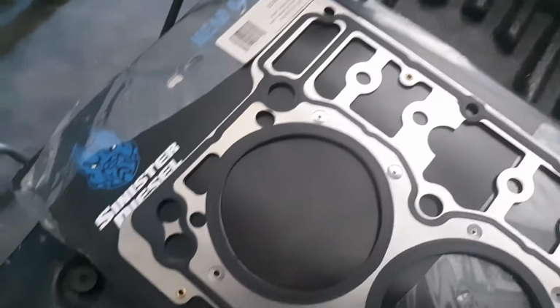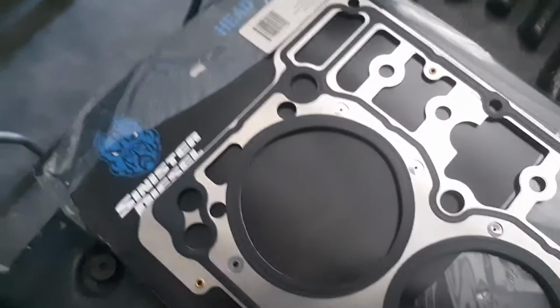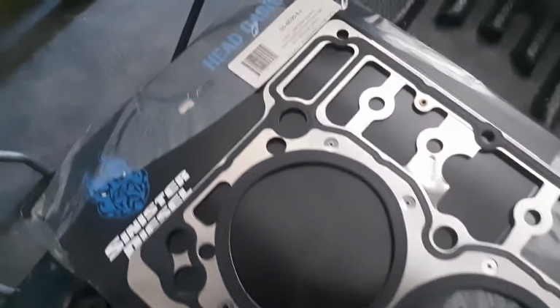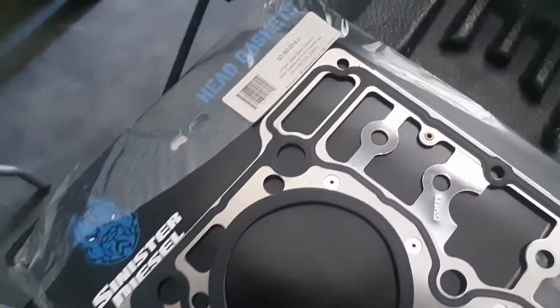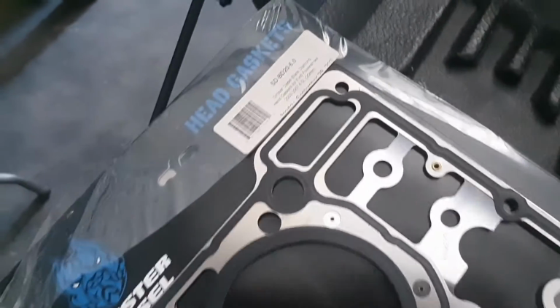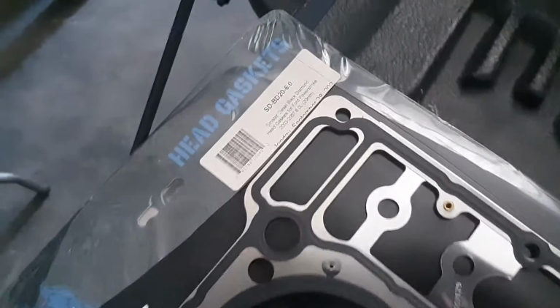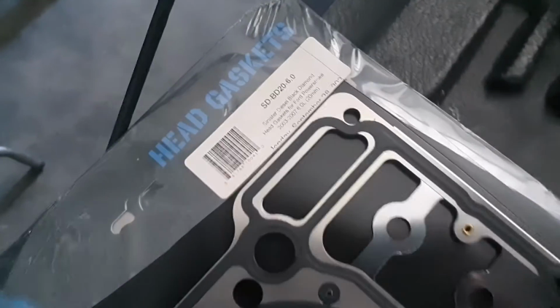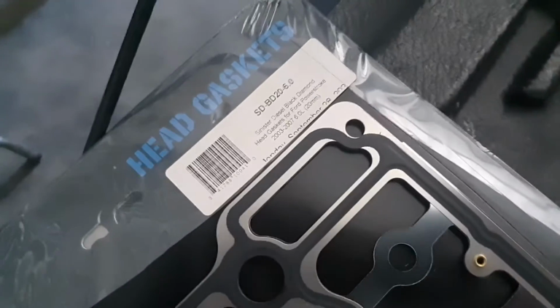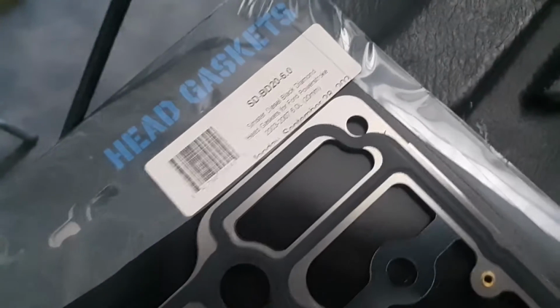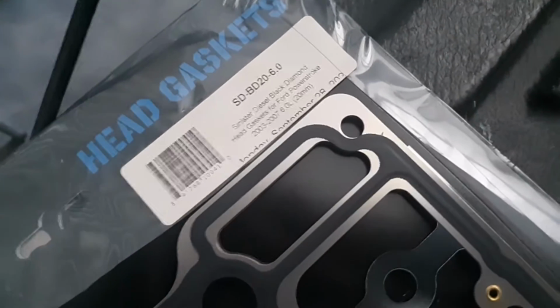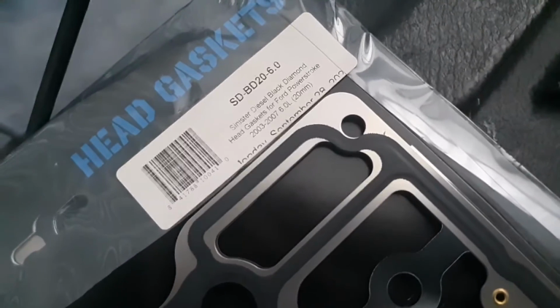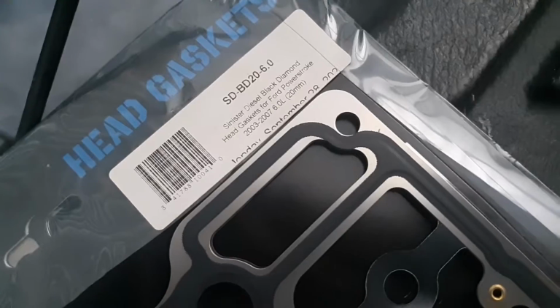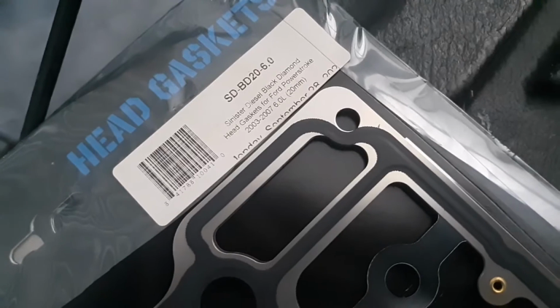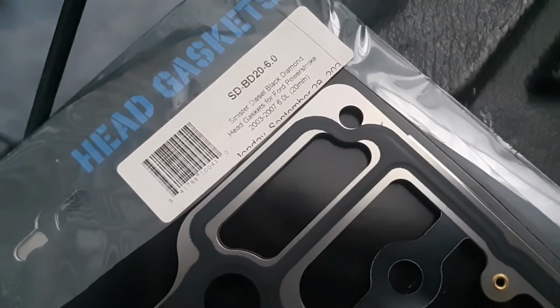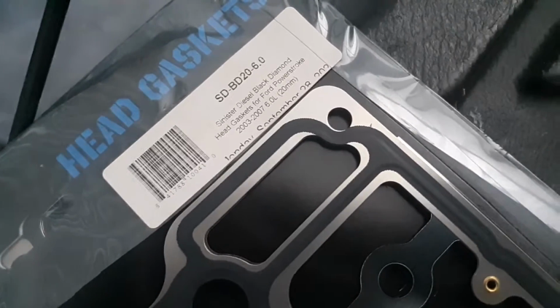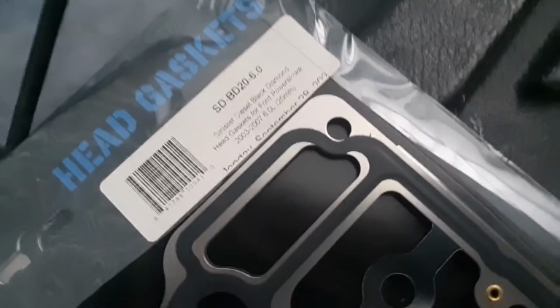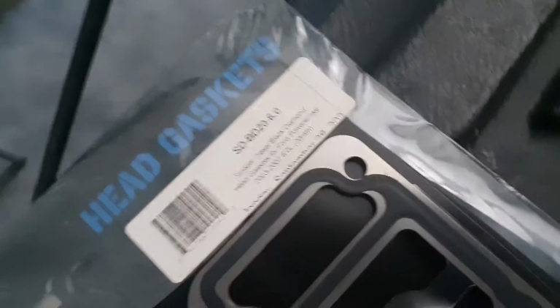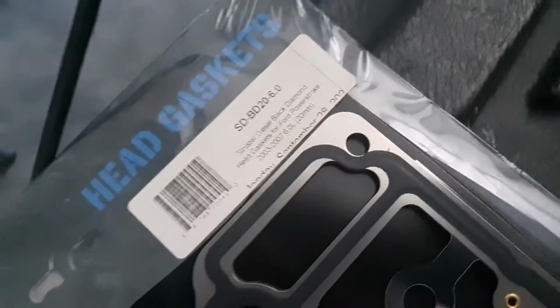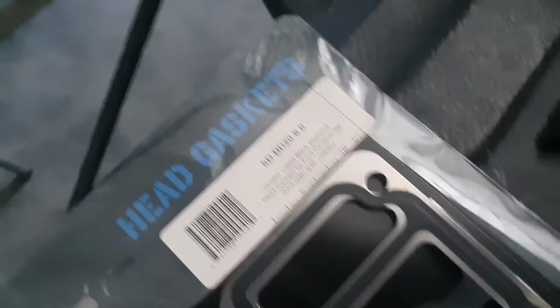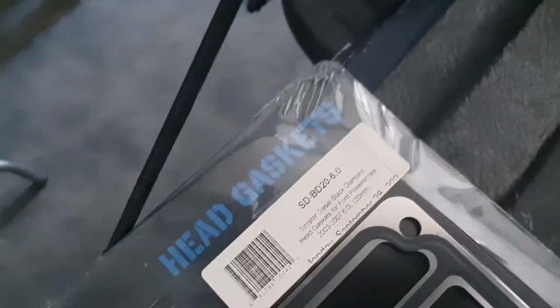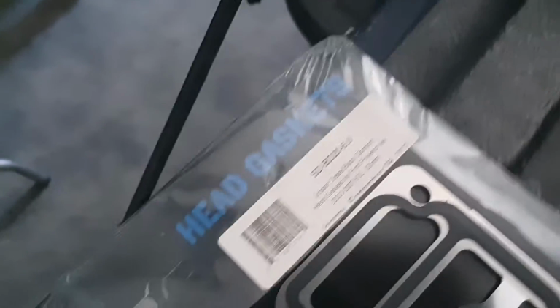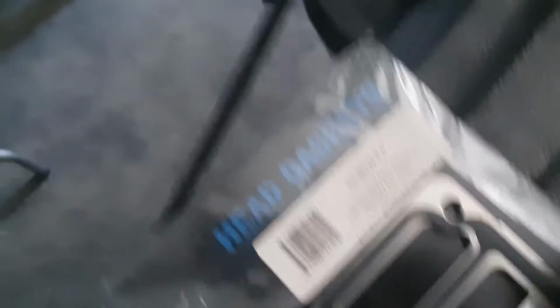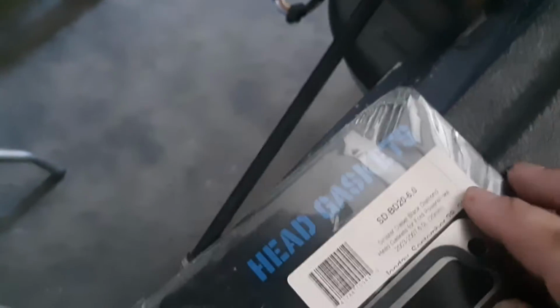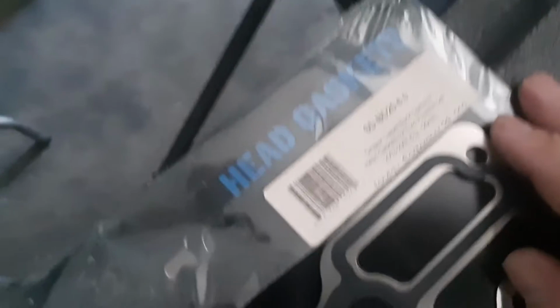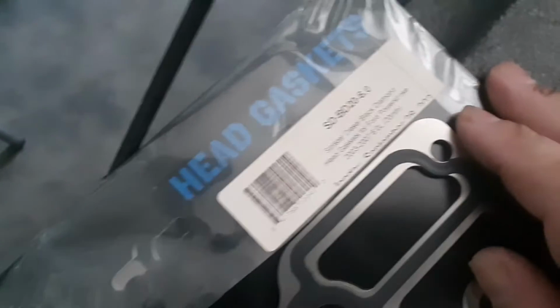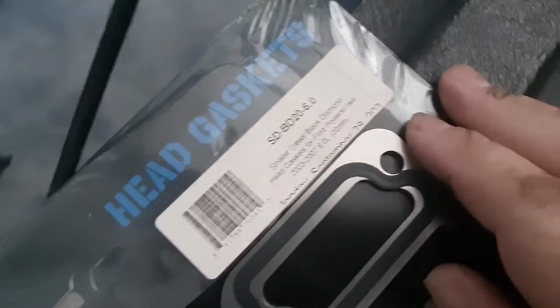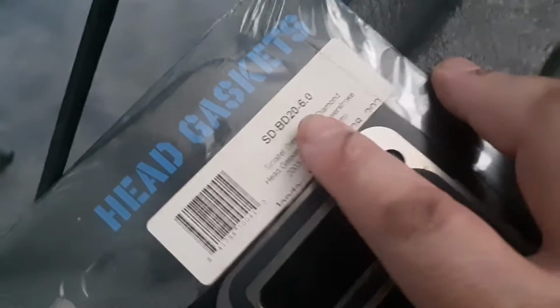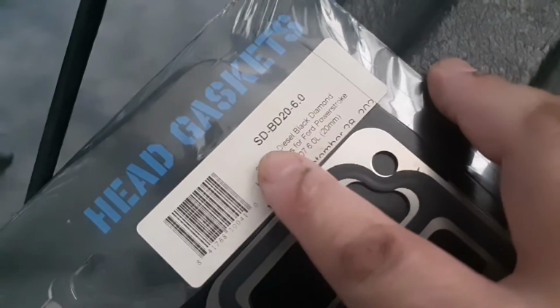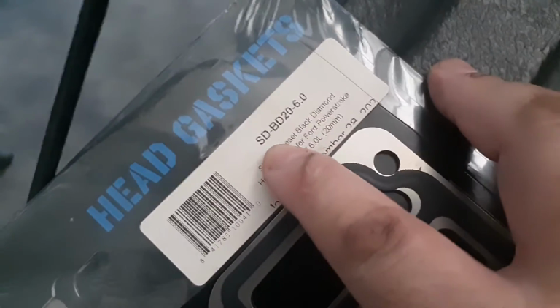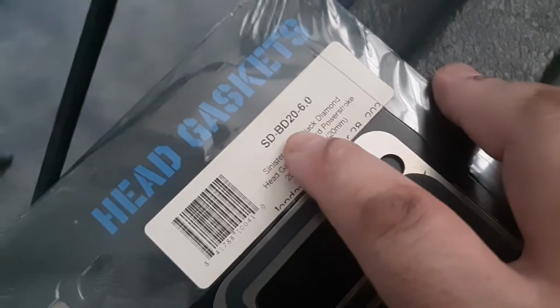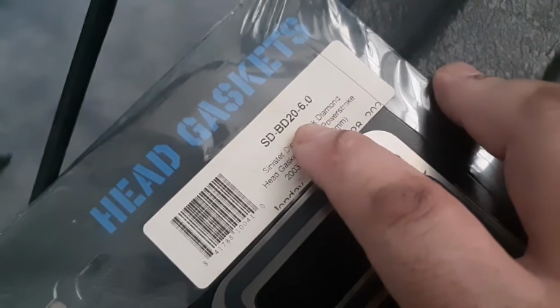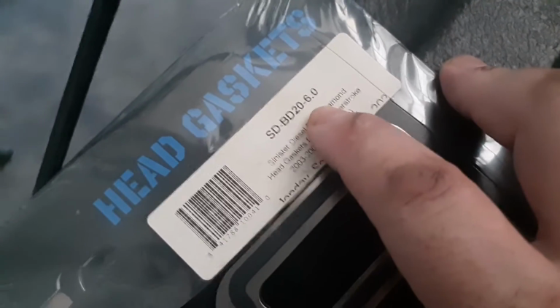These are from Sinister — I wouldn't buy anything from them, they're garbage. Everything they buy they buy in bulk and they obviously repackage everything. And this is the problem that we have.